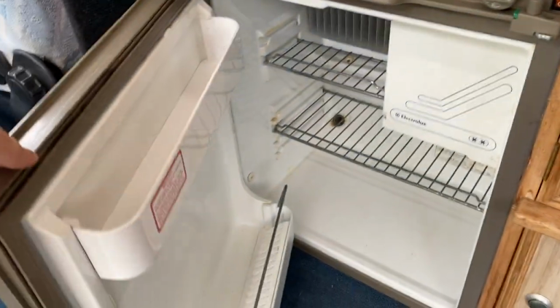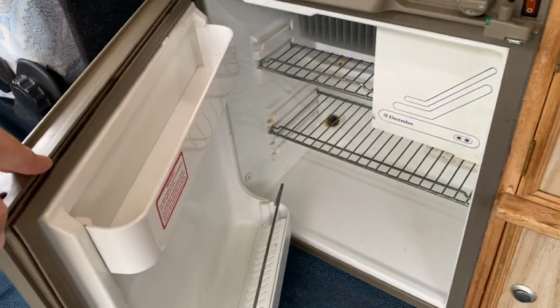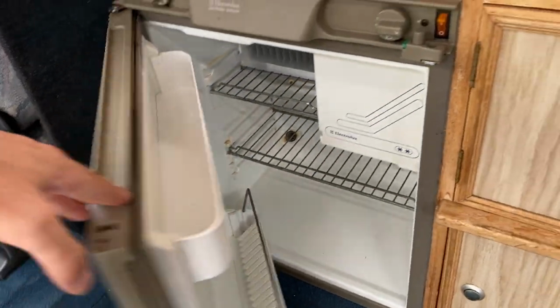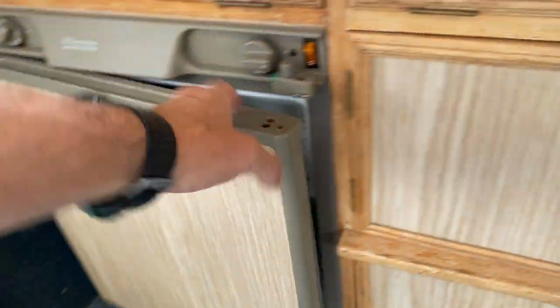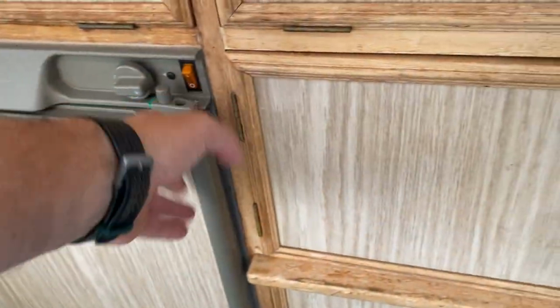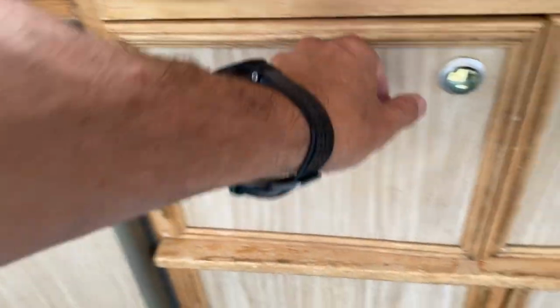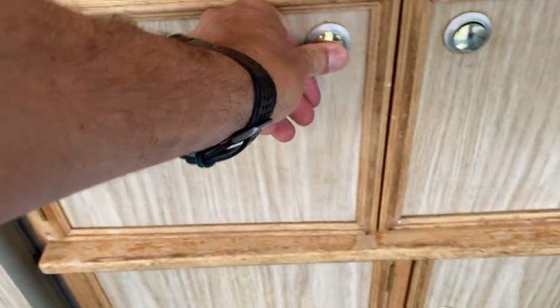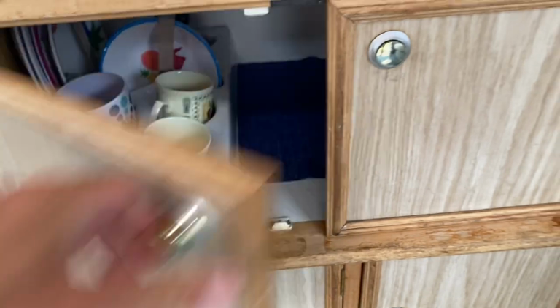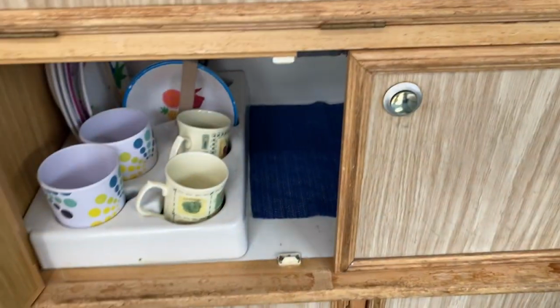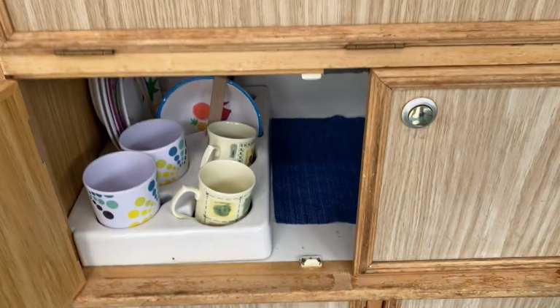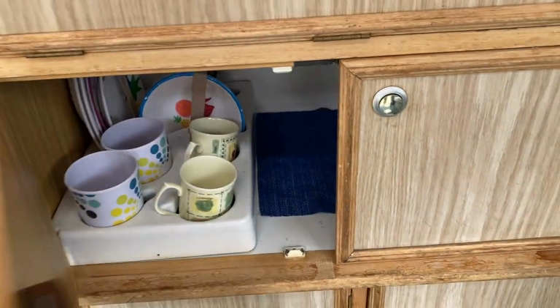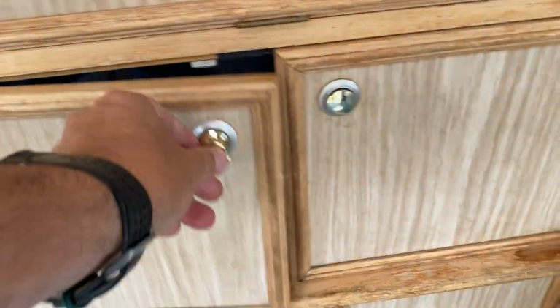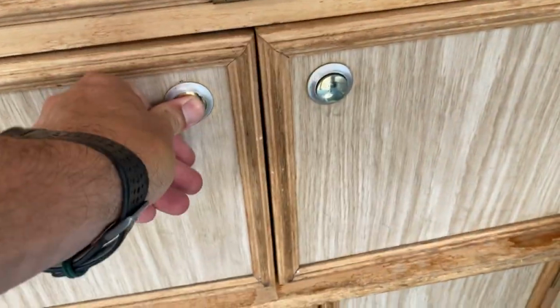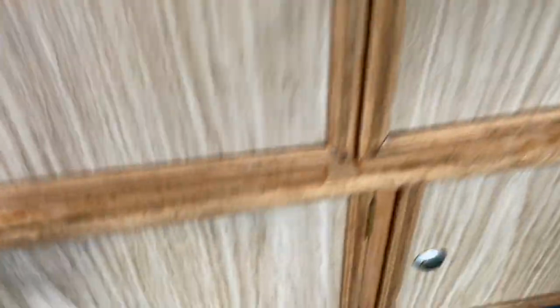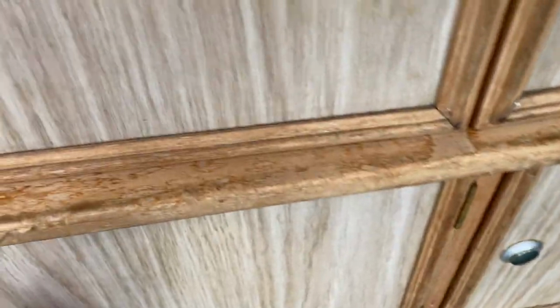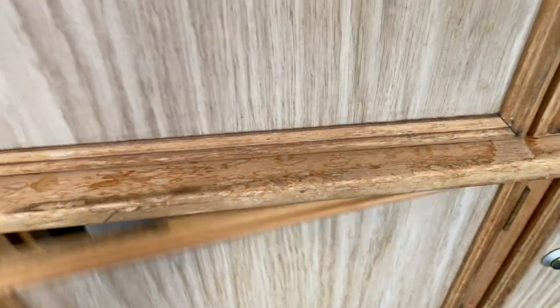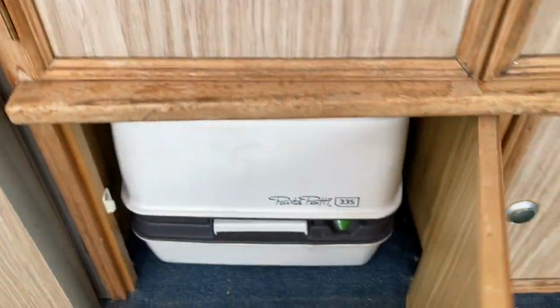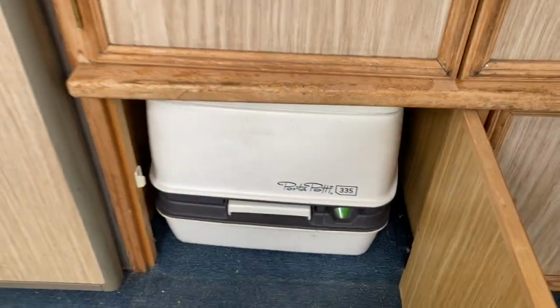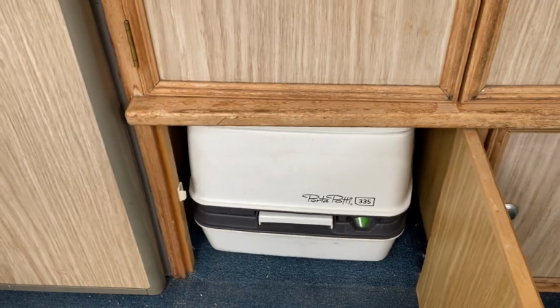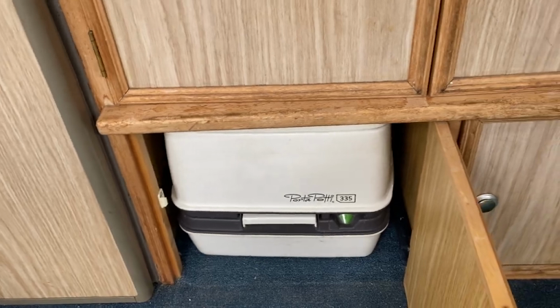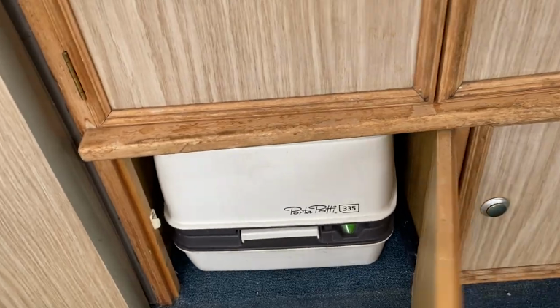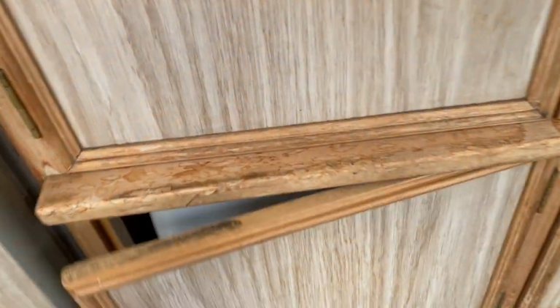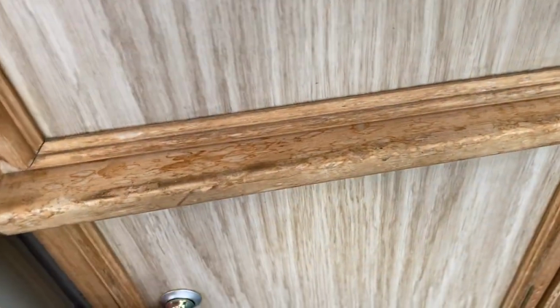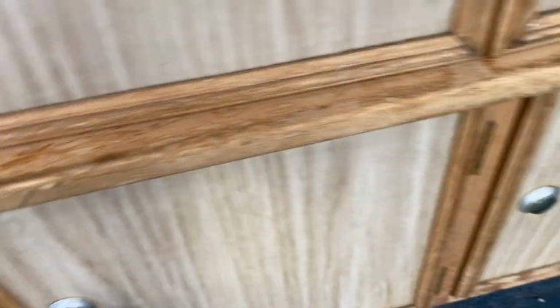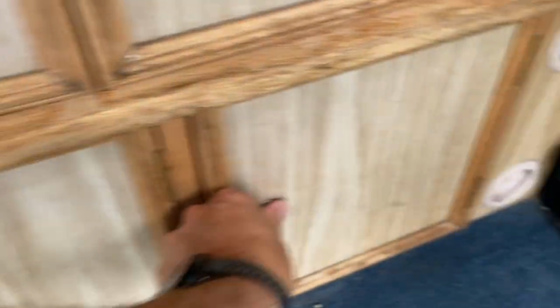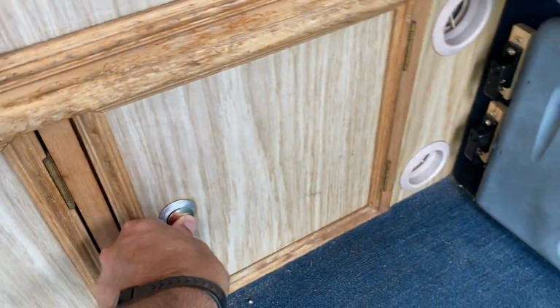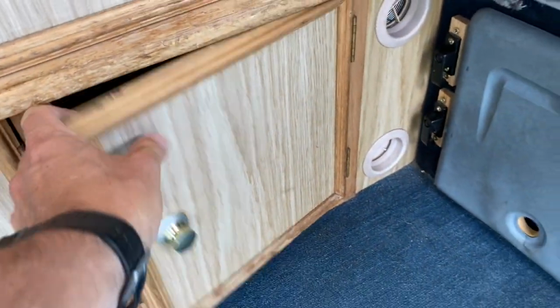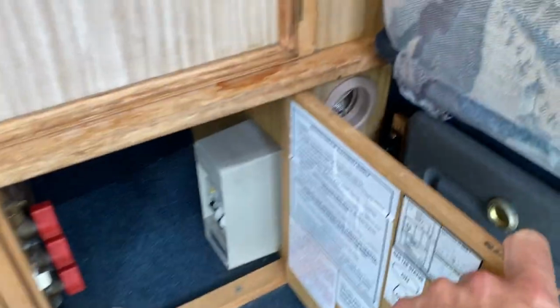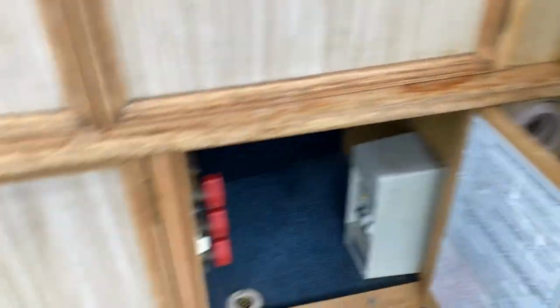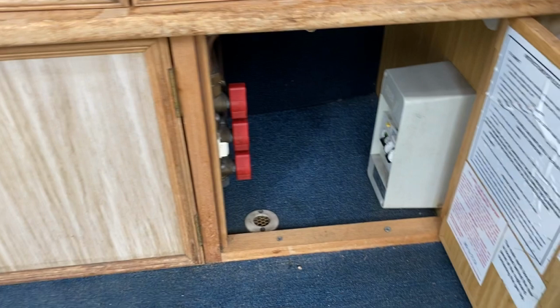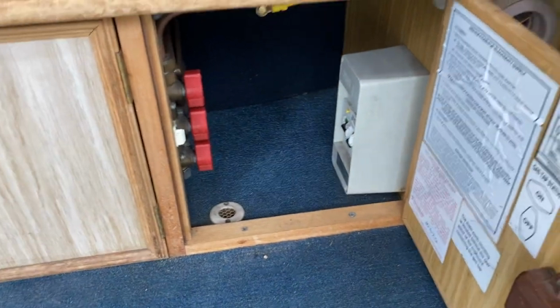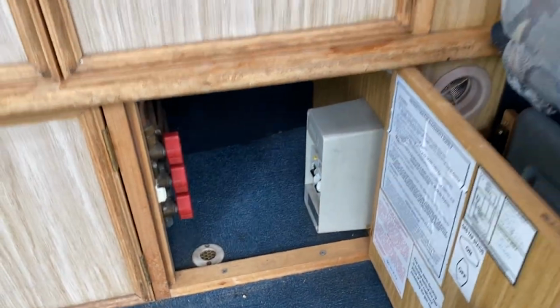We have a fridge. Storage in here. There's a little toilet that folds away there. Under here we have some gas and electric units.